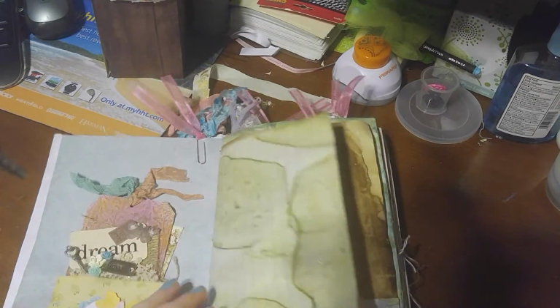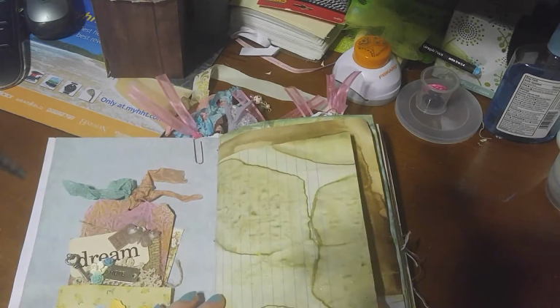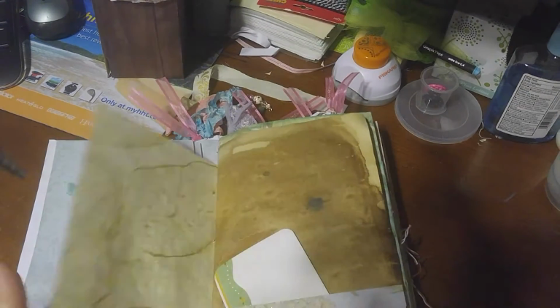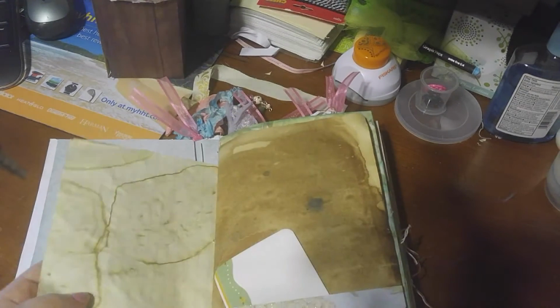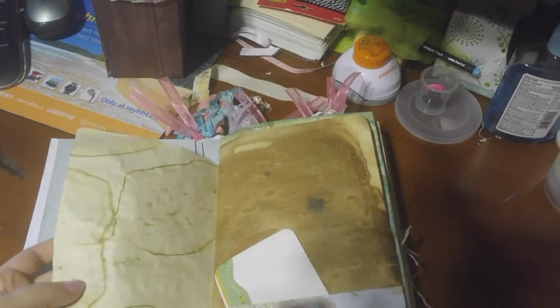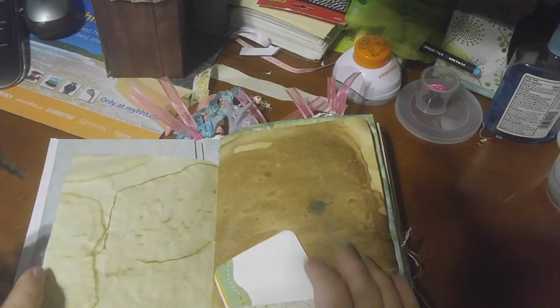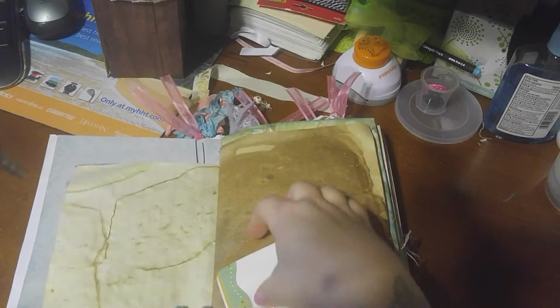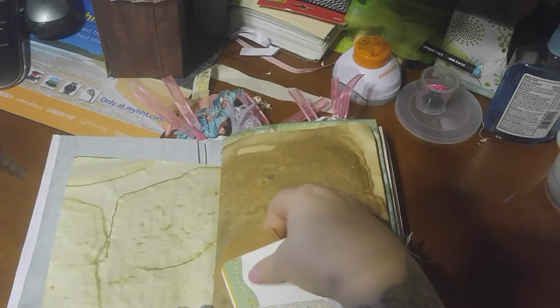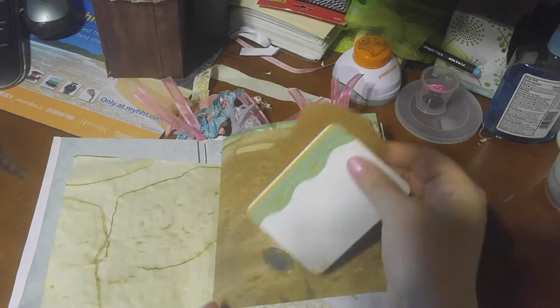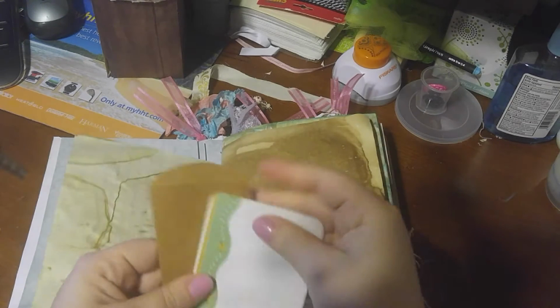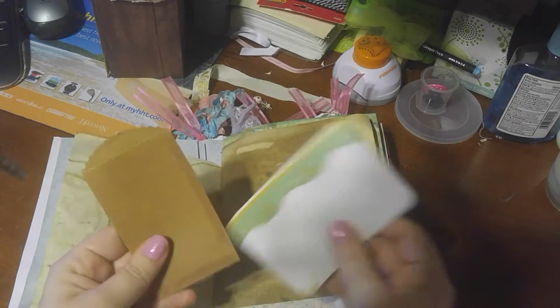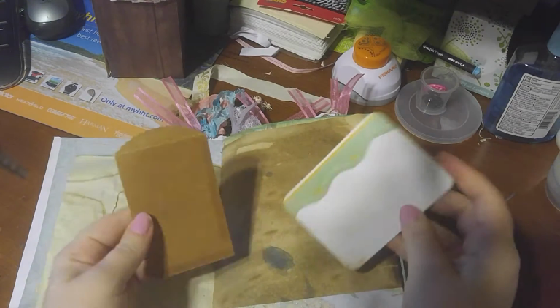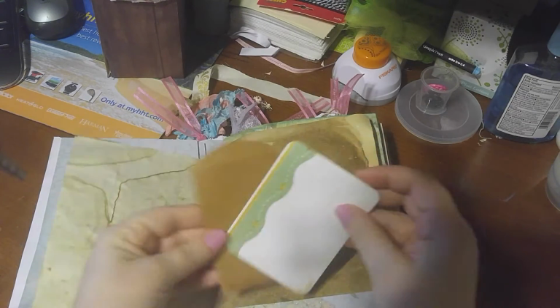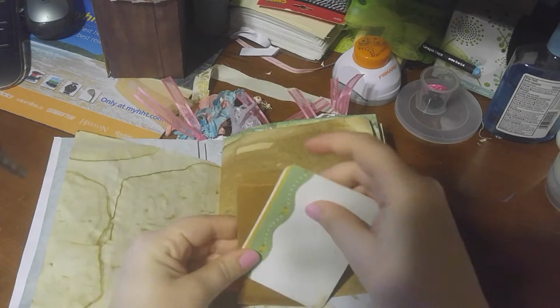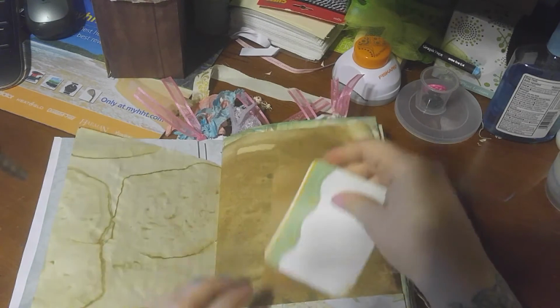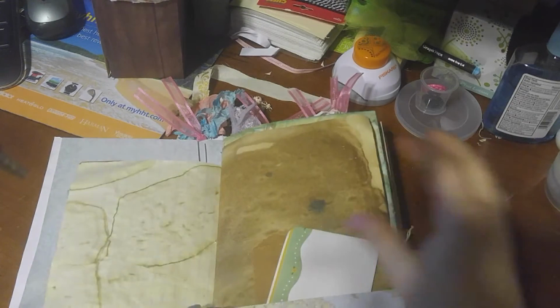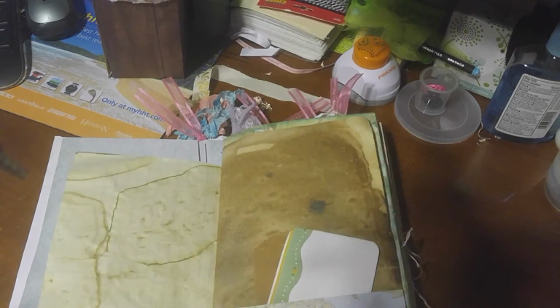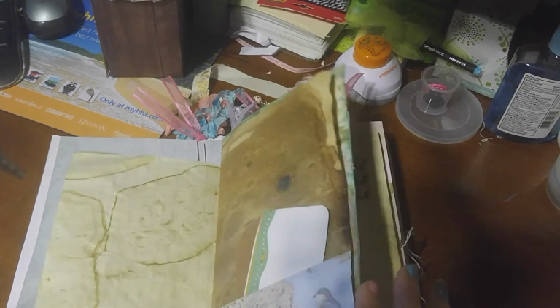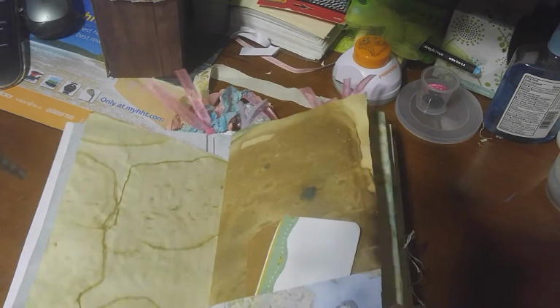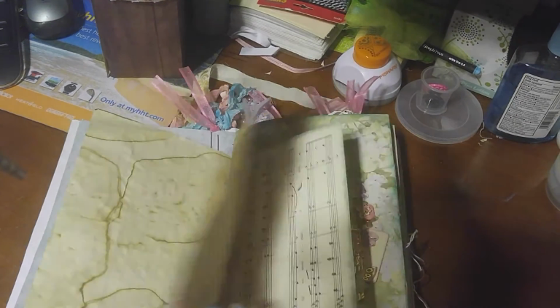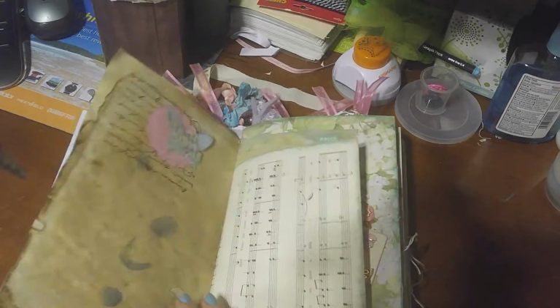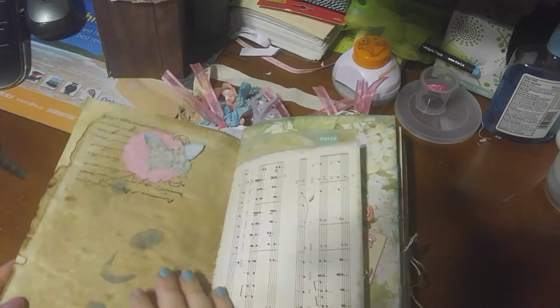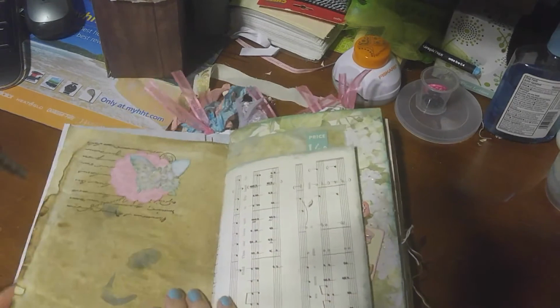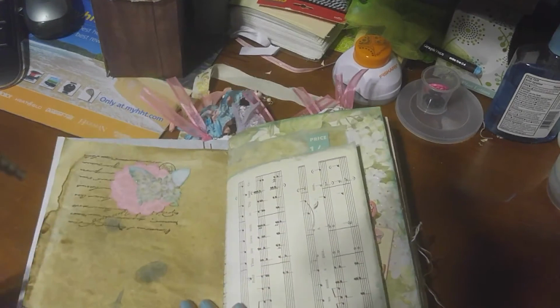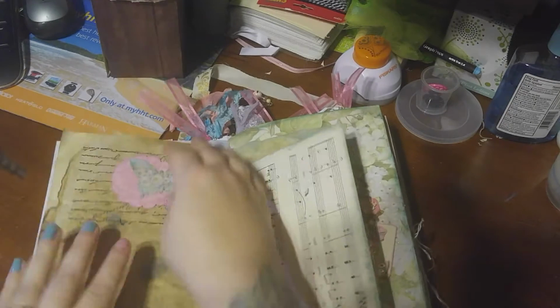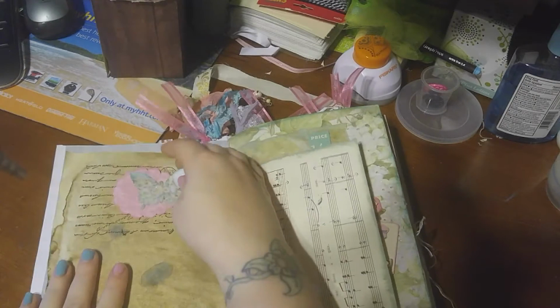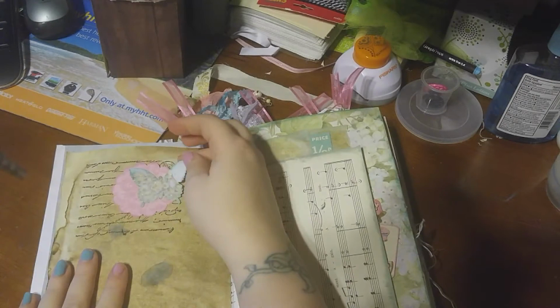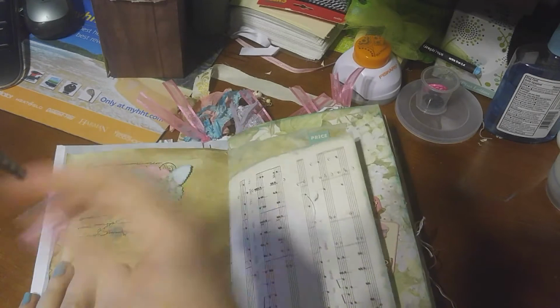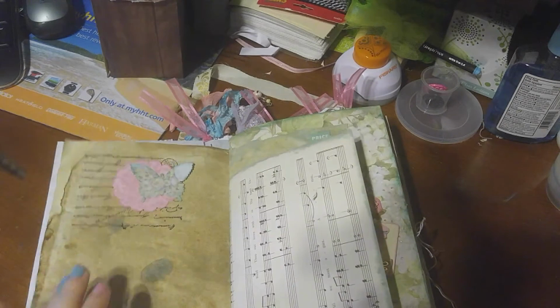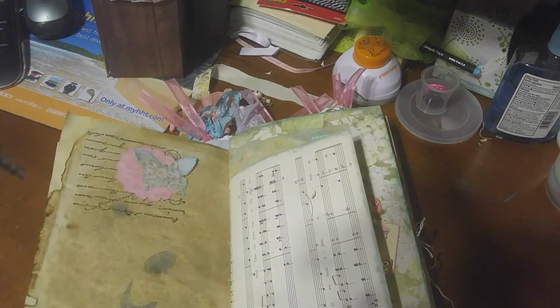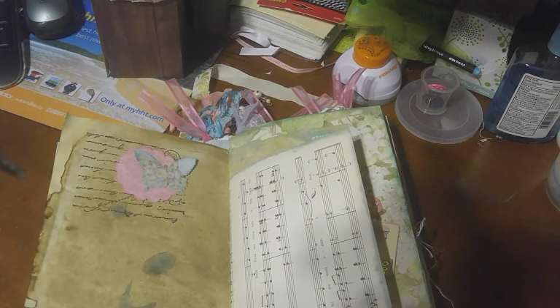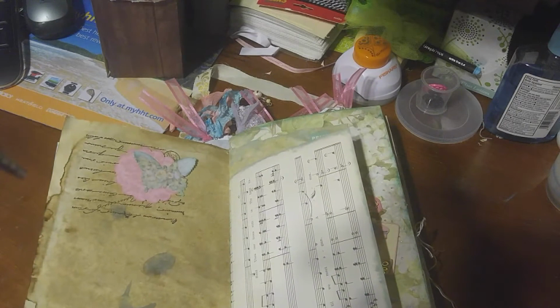She does her paper so beautifully. I love the way her paper turns out when she dyes her papers. A little embellishment up there.